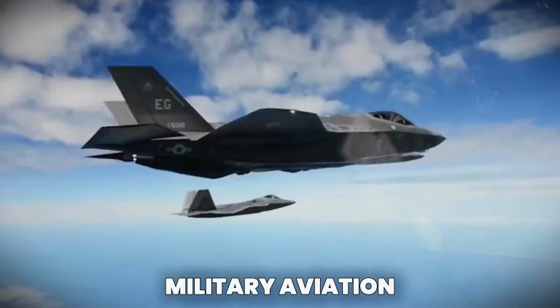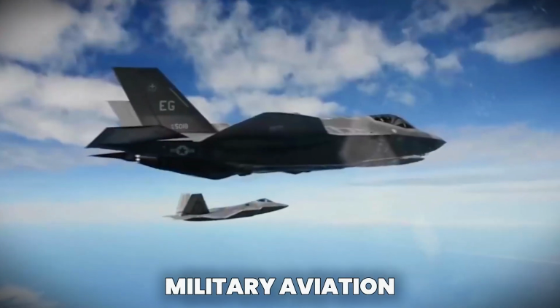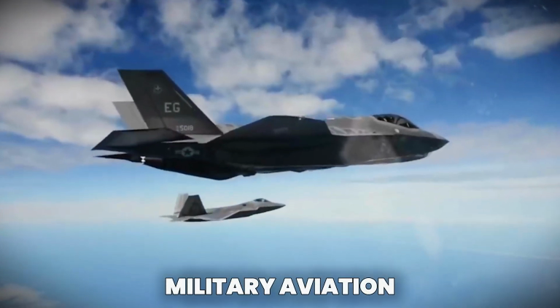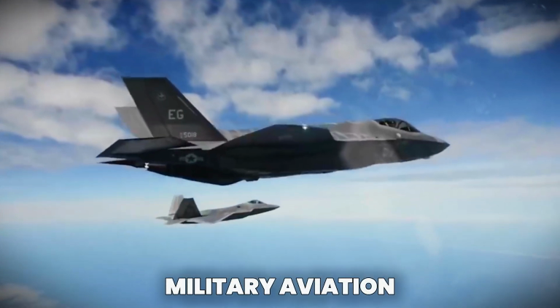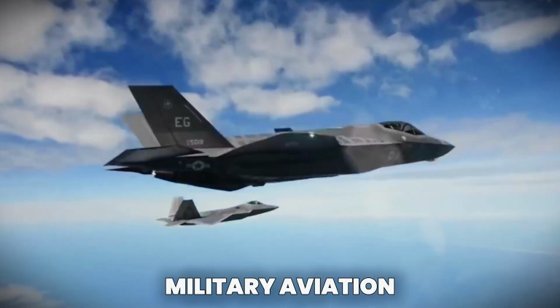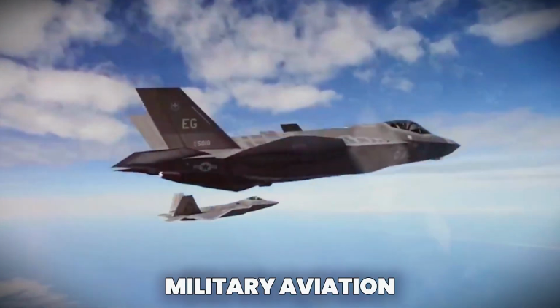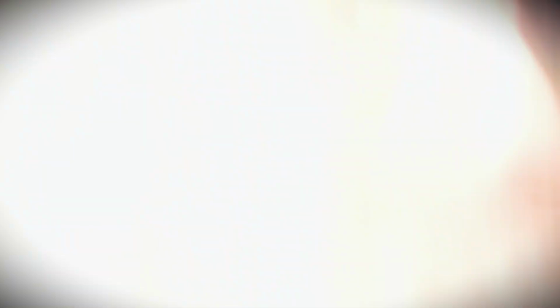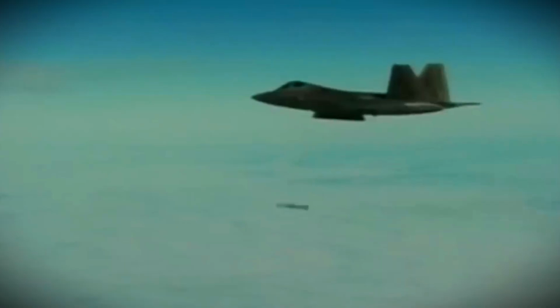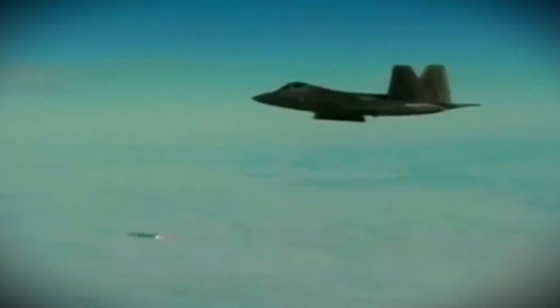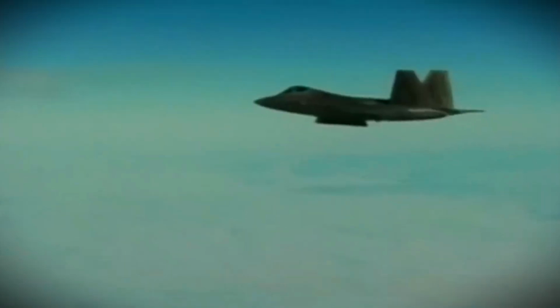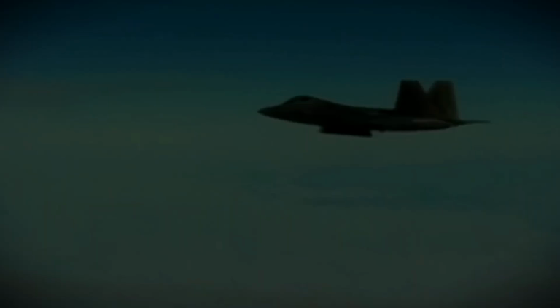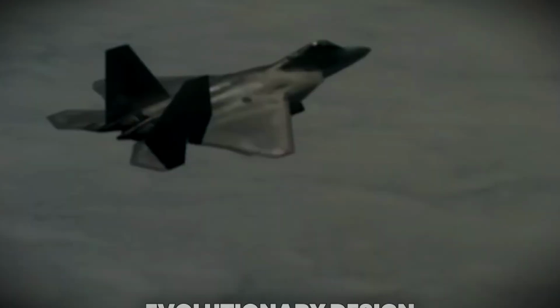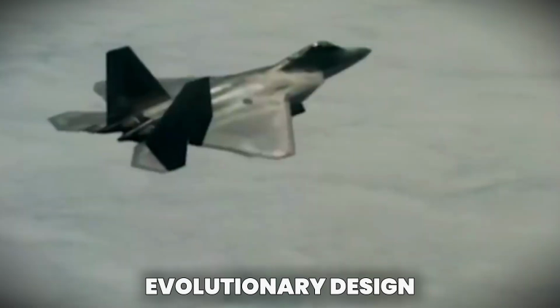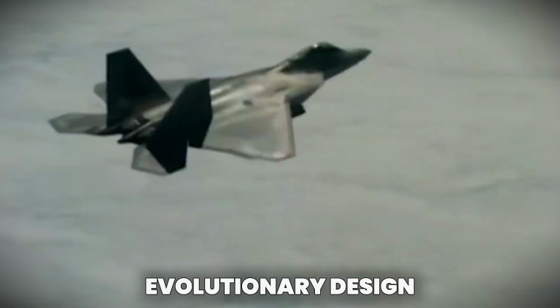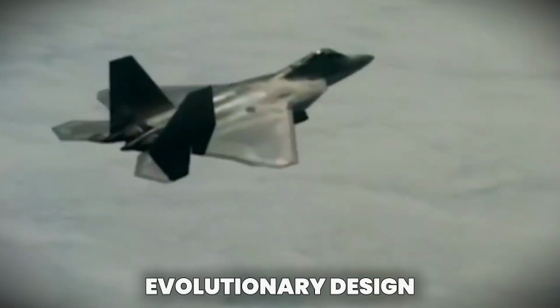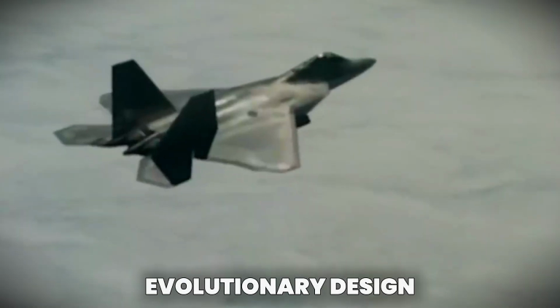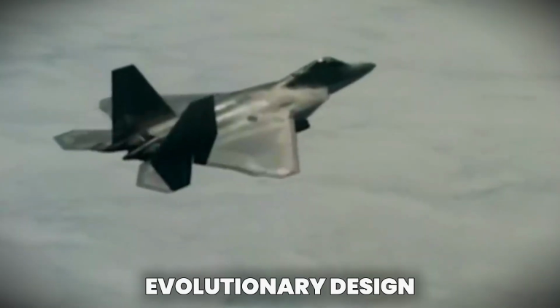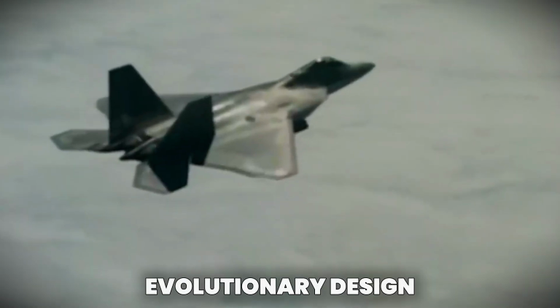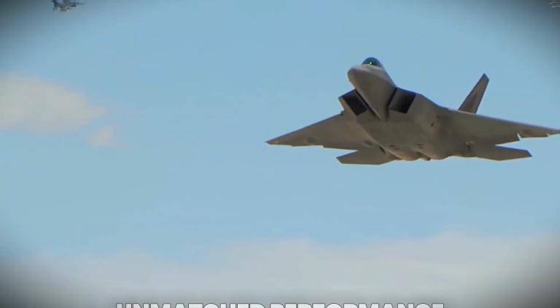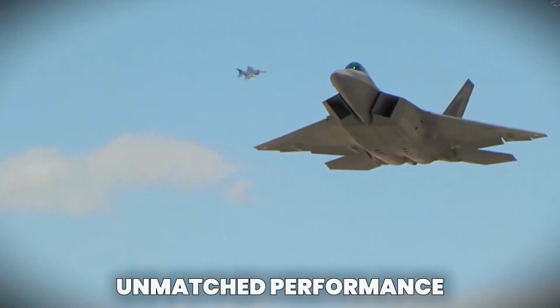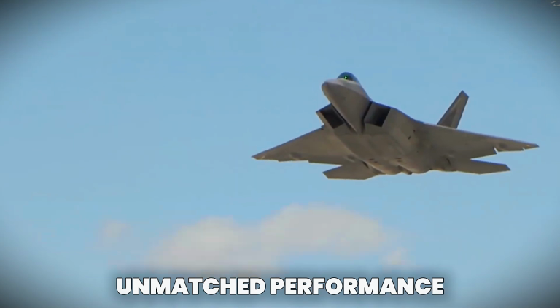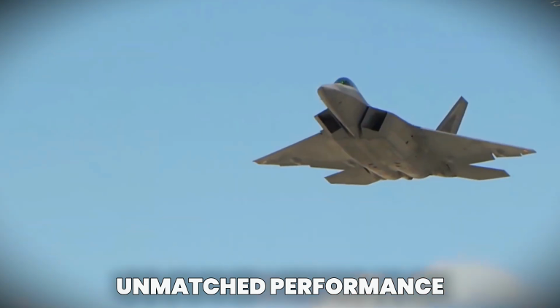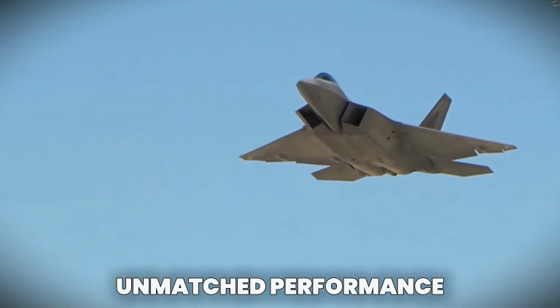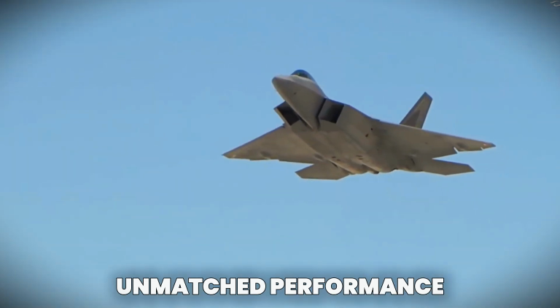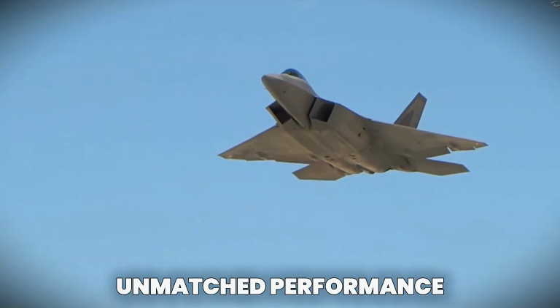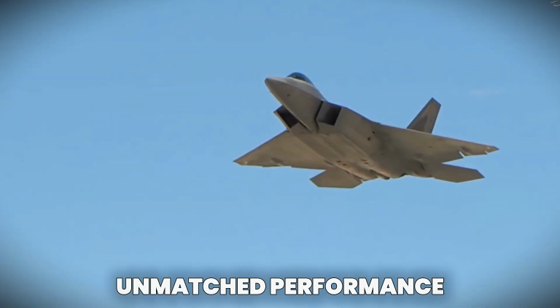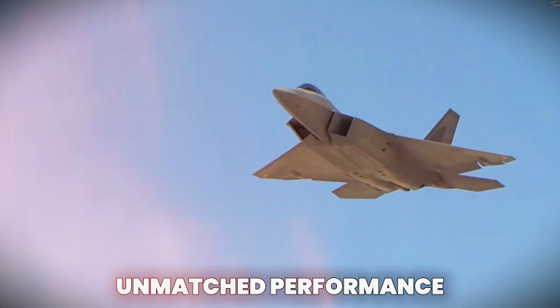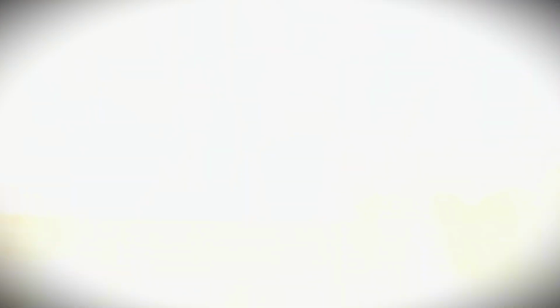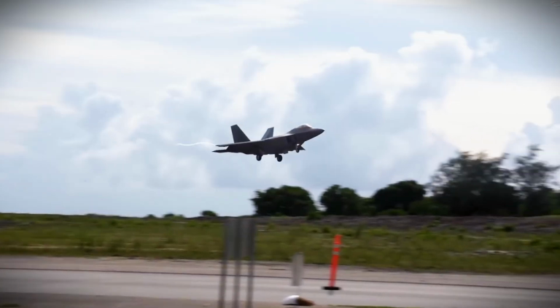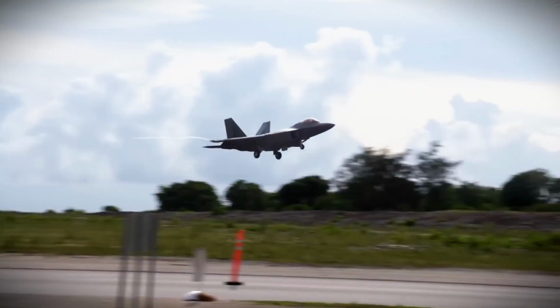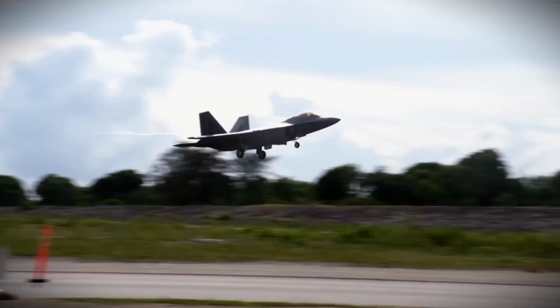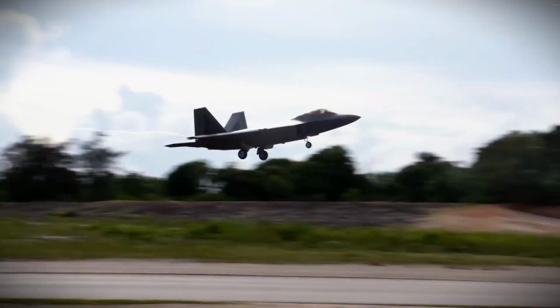In this video, we'll dive deep into its revolutionary design, unmatched performance, and why it remains a dominant force in the sky.